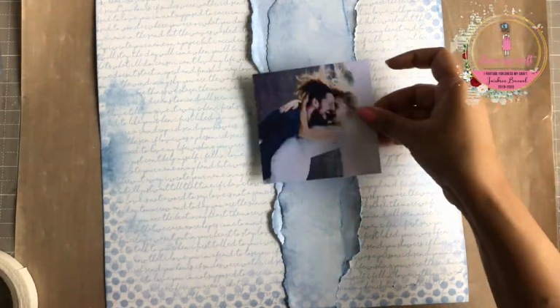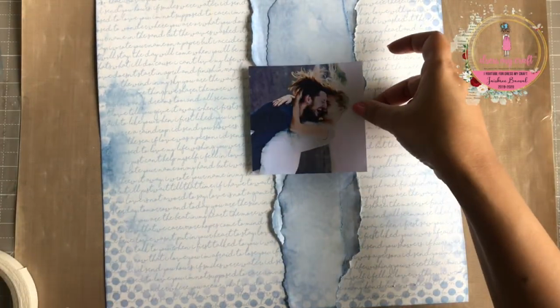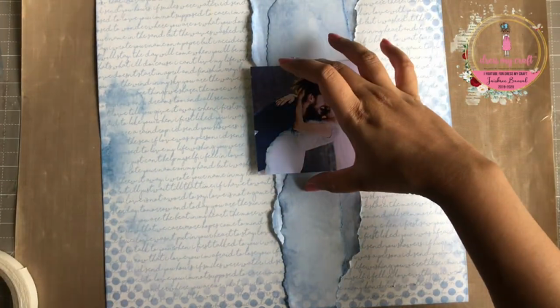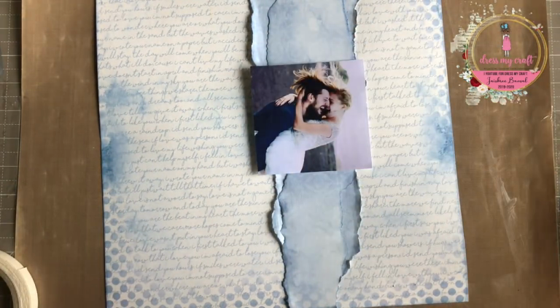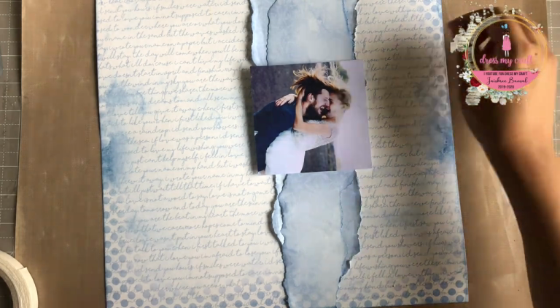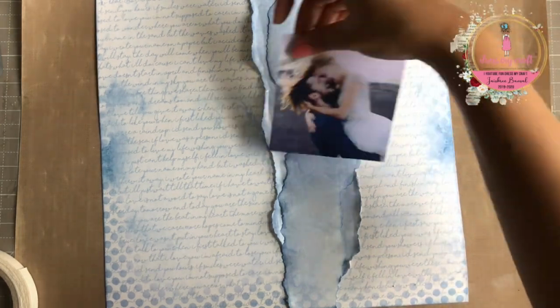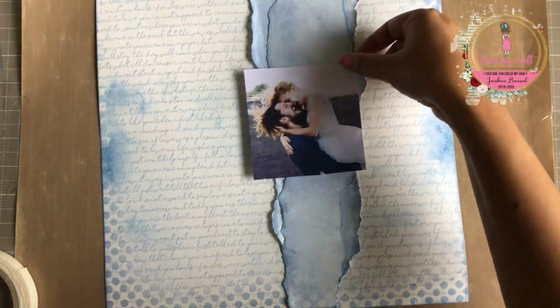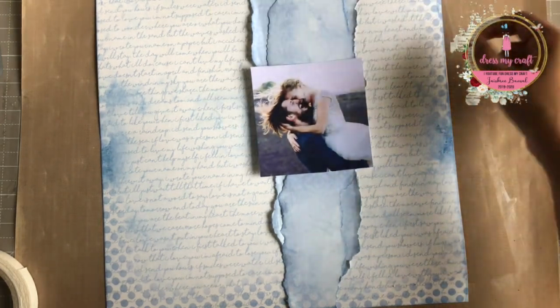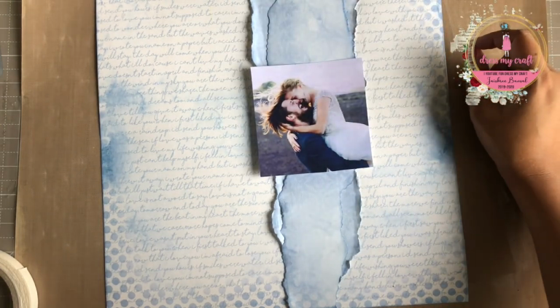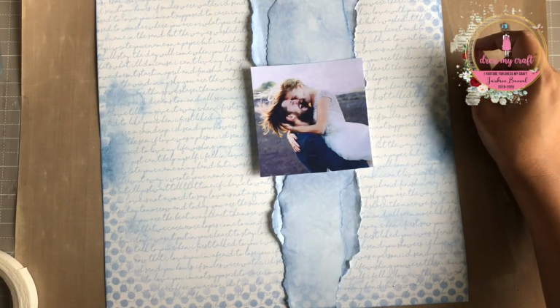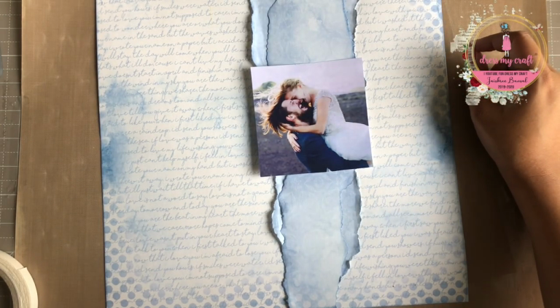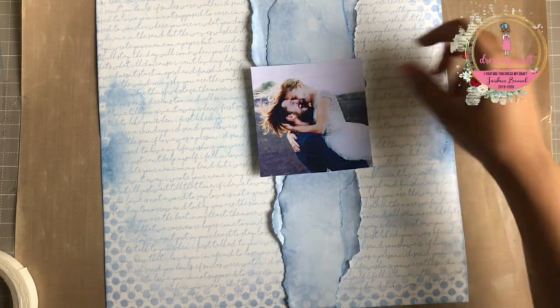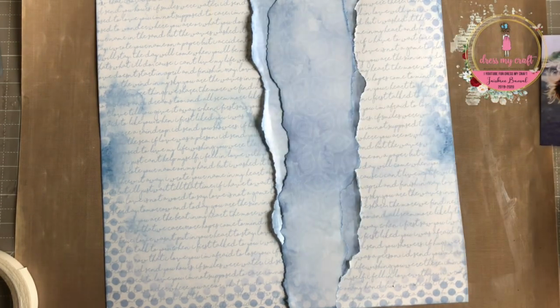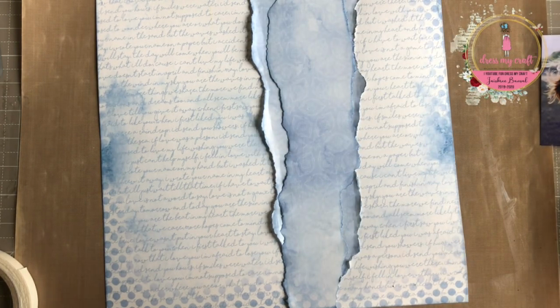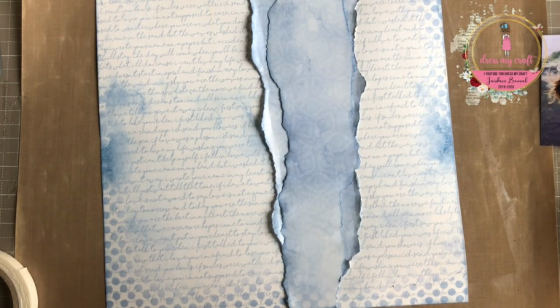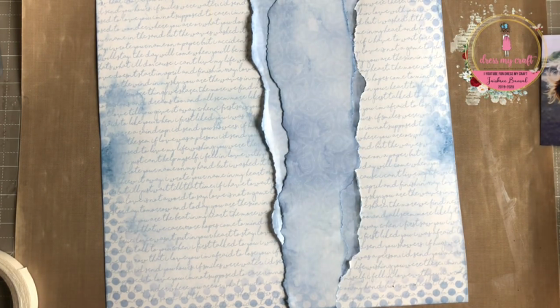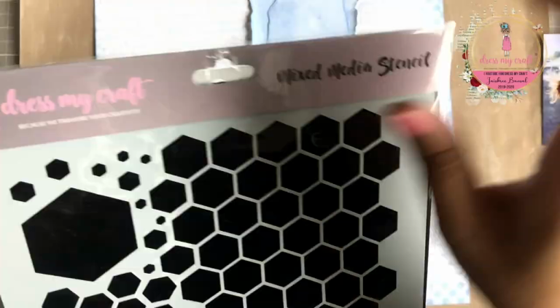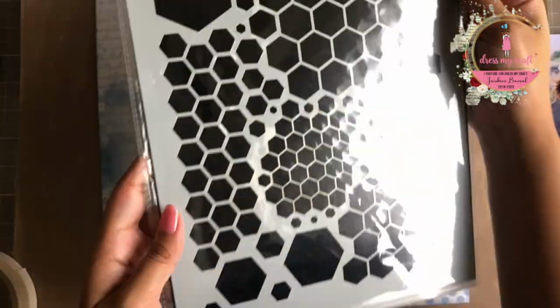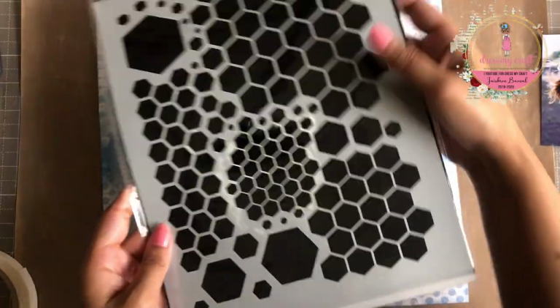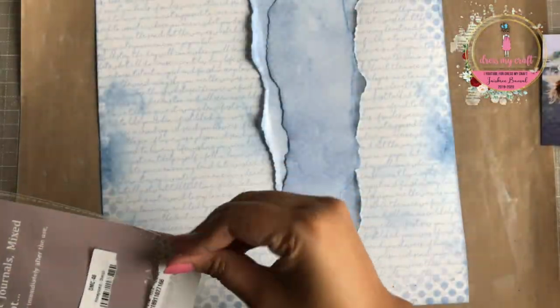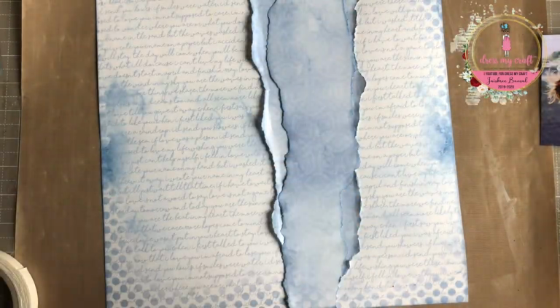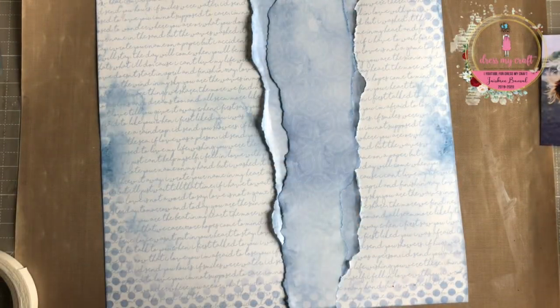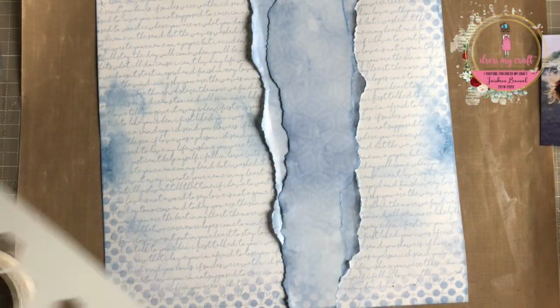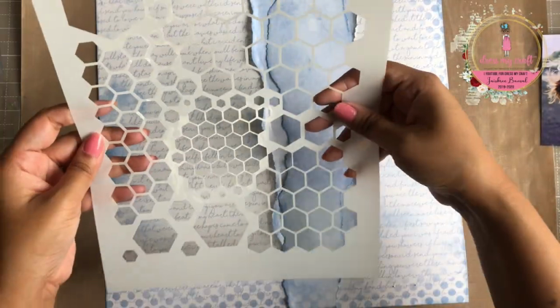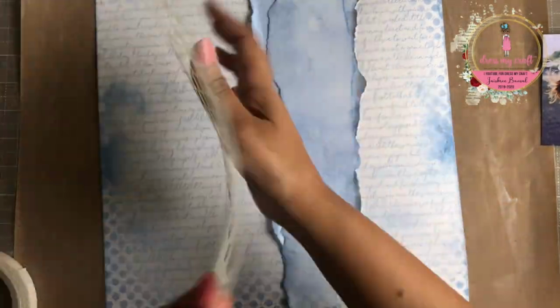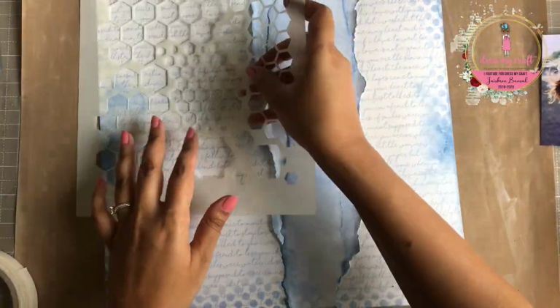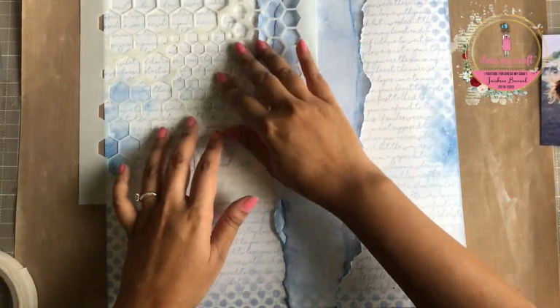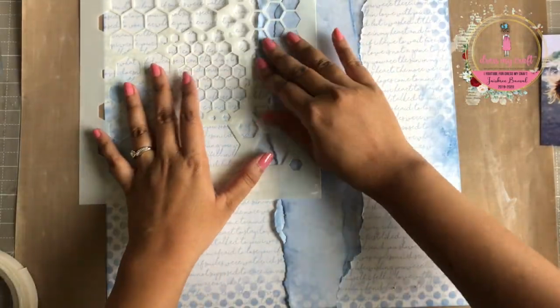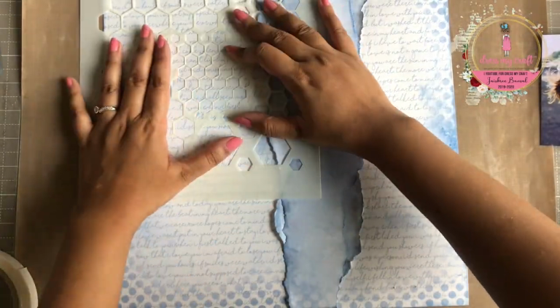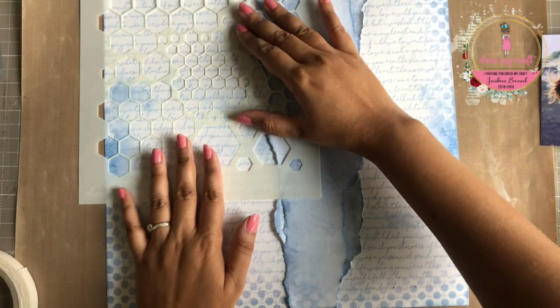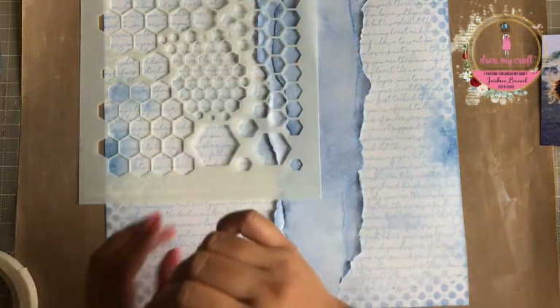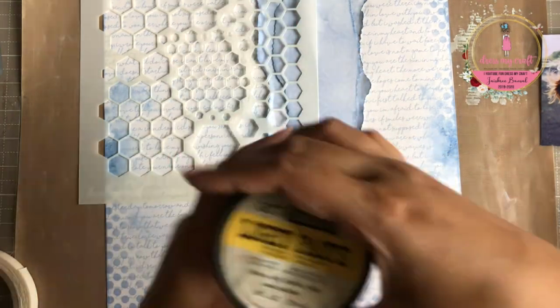Once the gesso dries, I am deciding as to where my focal image will go. Next, using Dress My Craft's mixed media stencils in the shapes Honeycomb and Vintage Diamonds, I am adding some texture to my background.